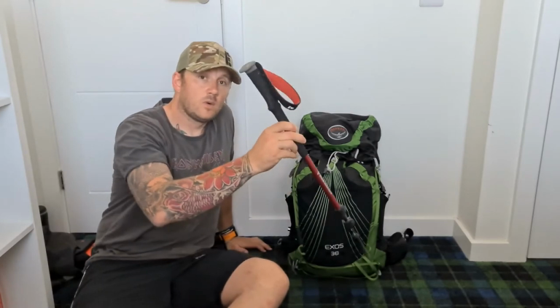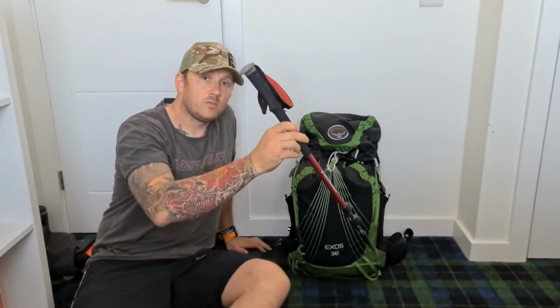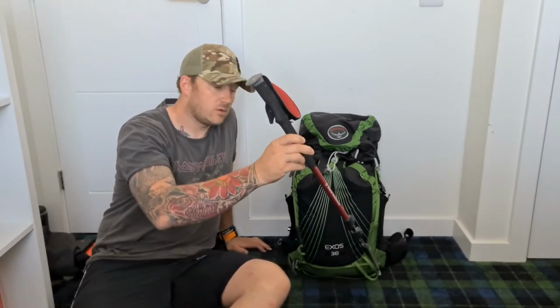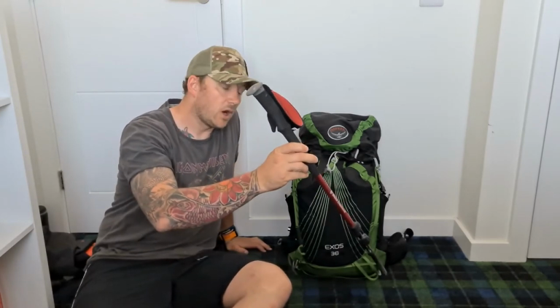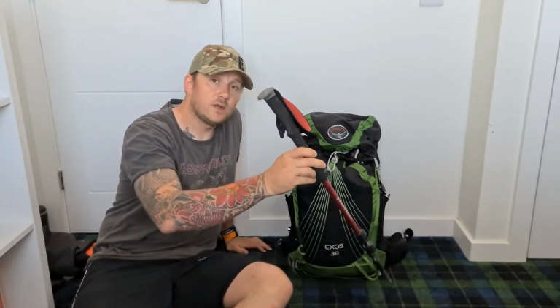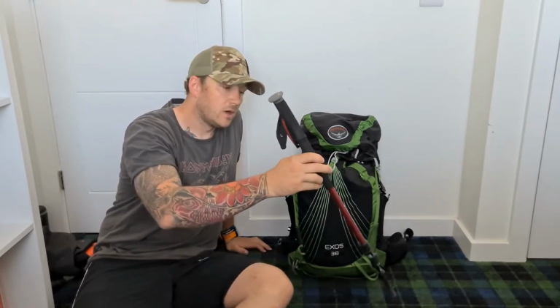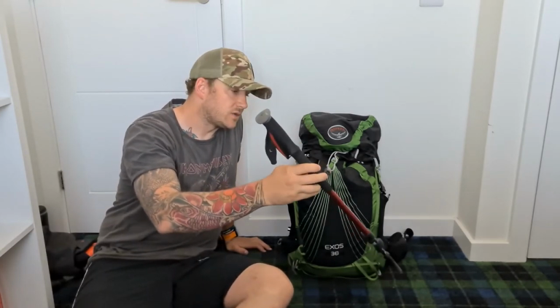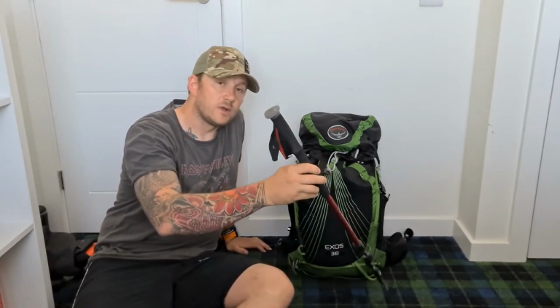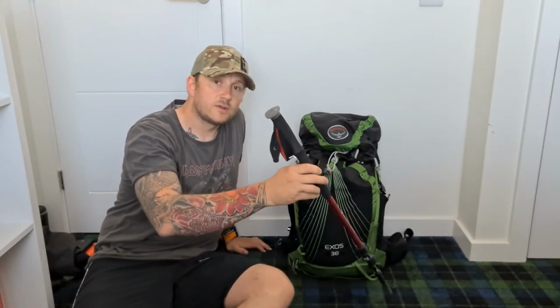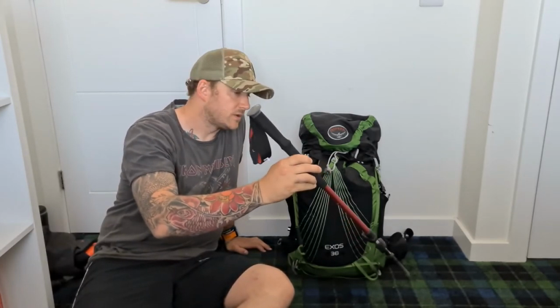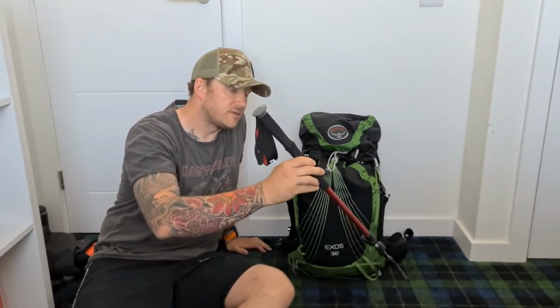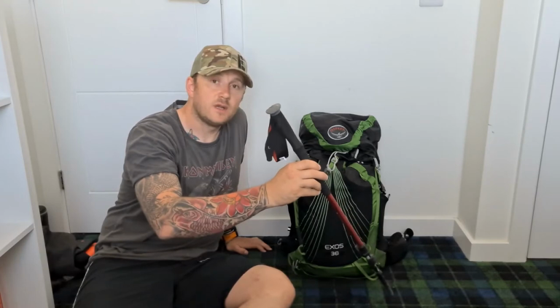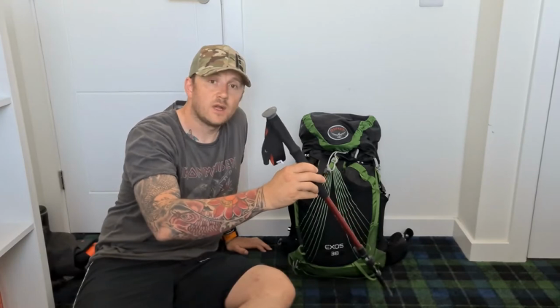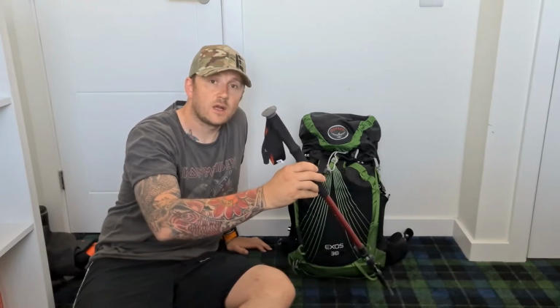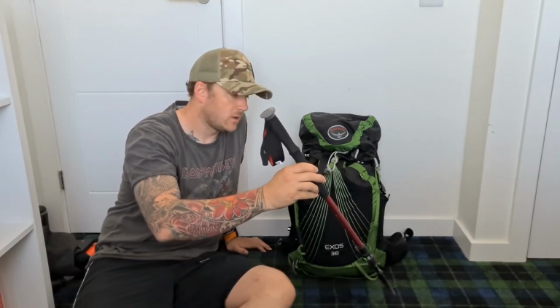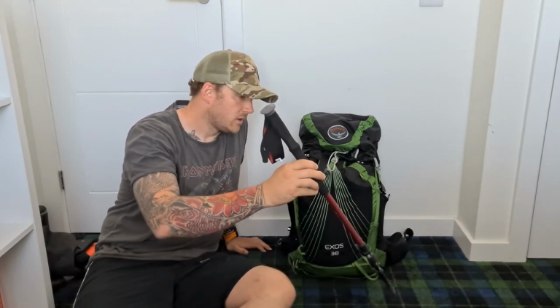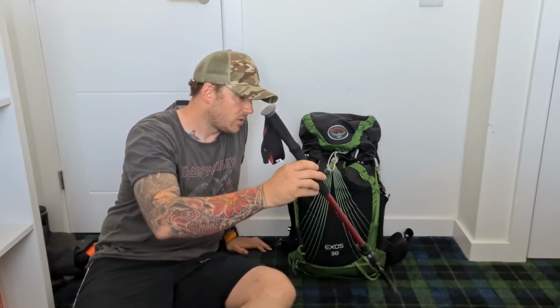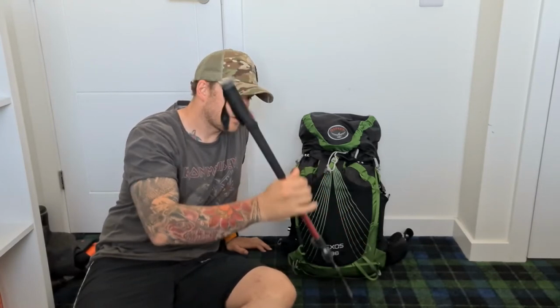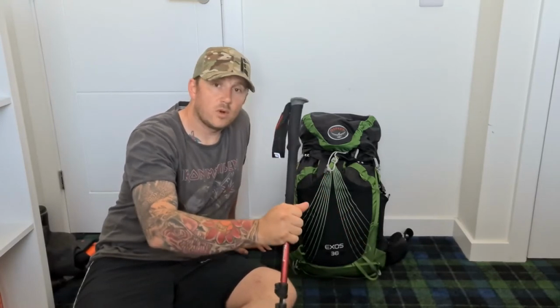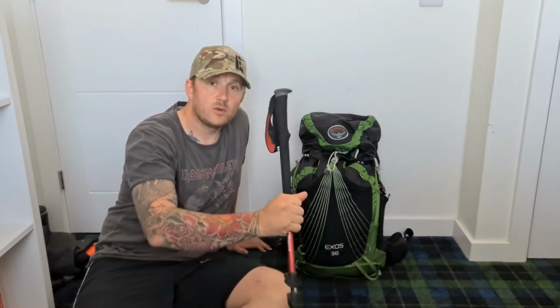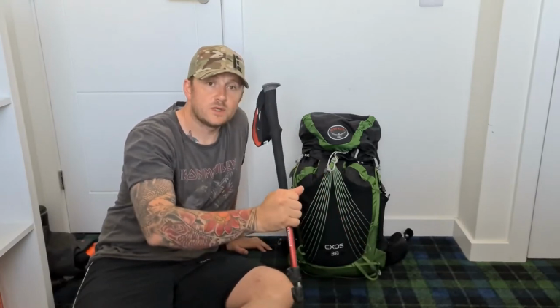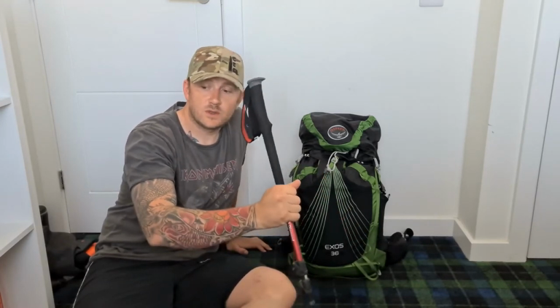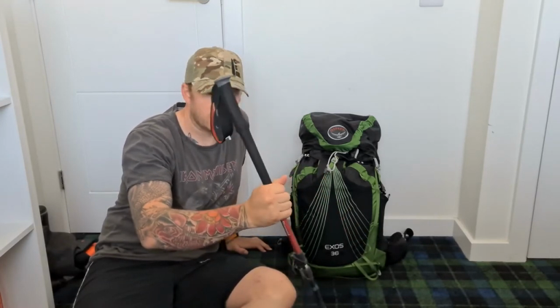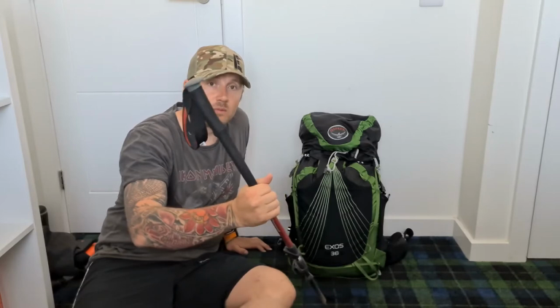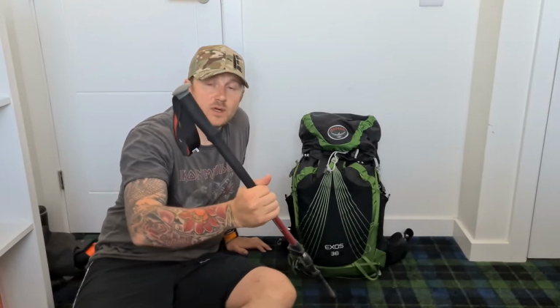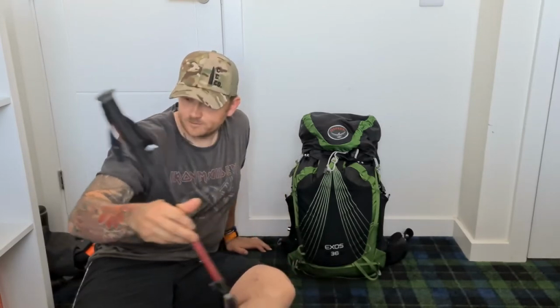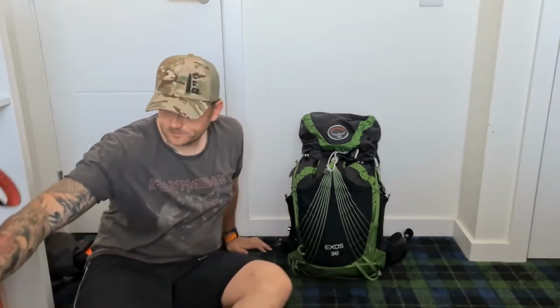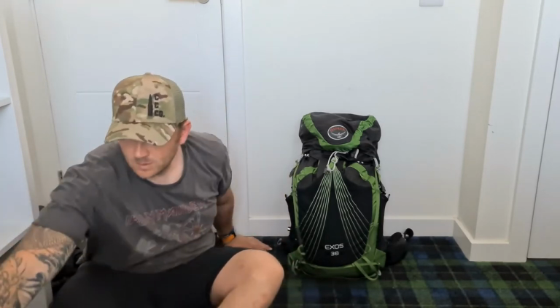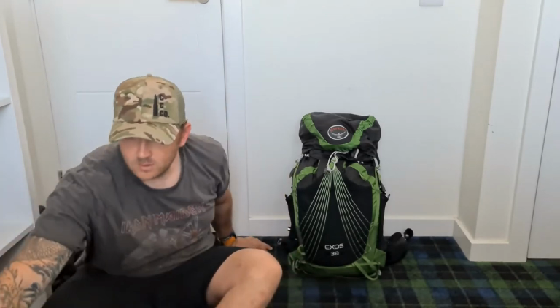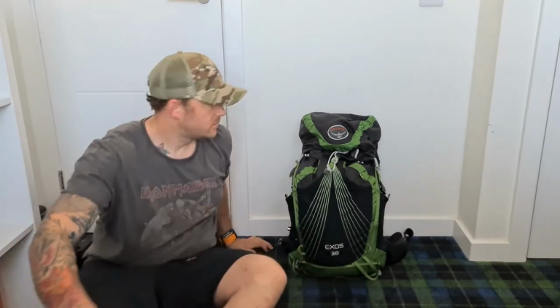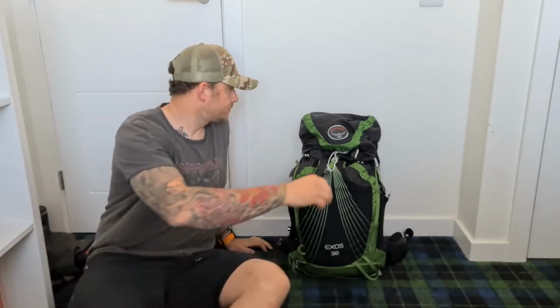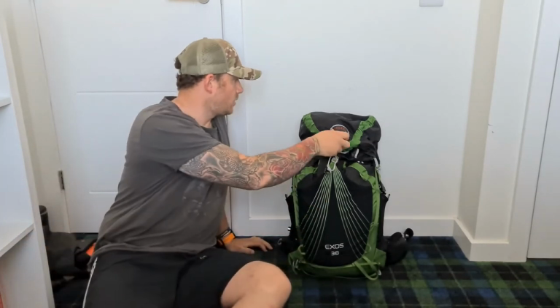A walking pole is really handy - I just use one of these. It saves your knees from getting any kind of problems. A lot of people use these and they're really good bits of kit.